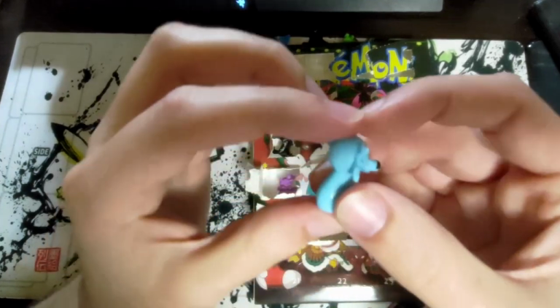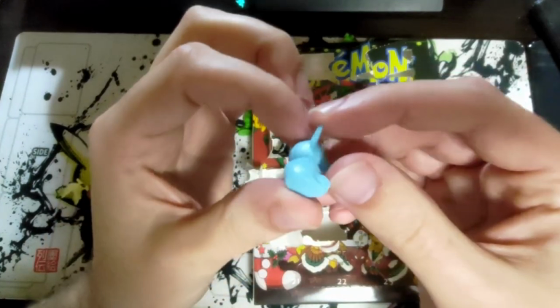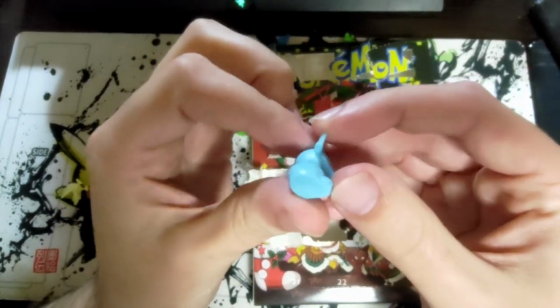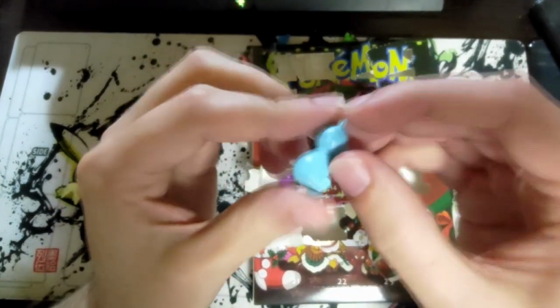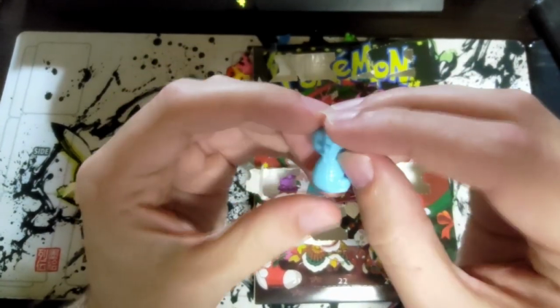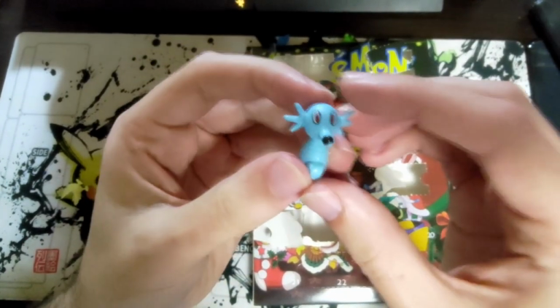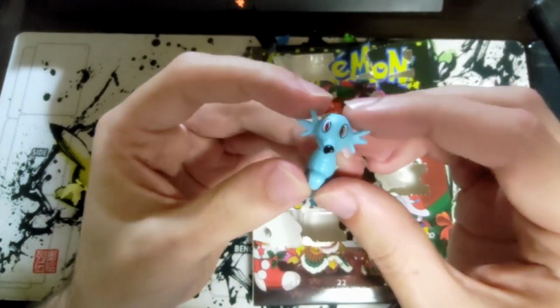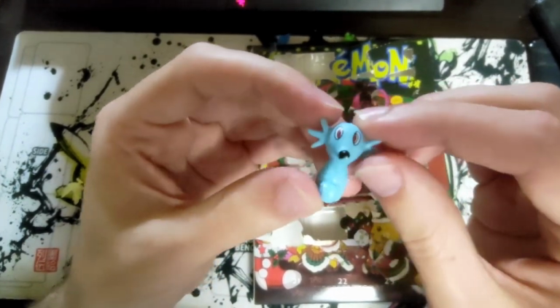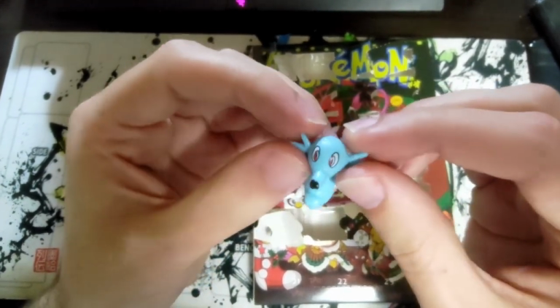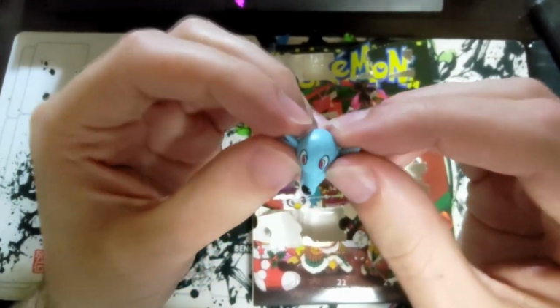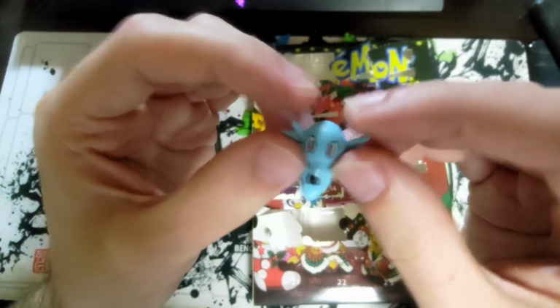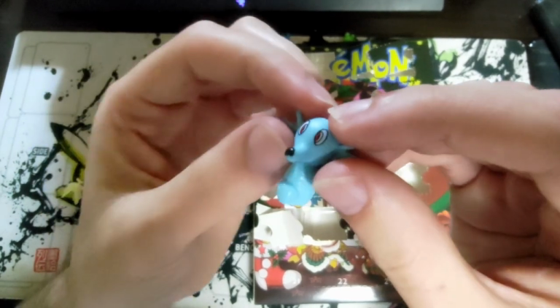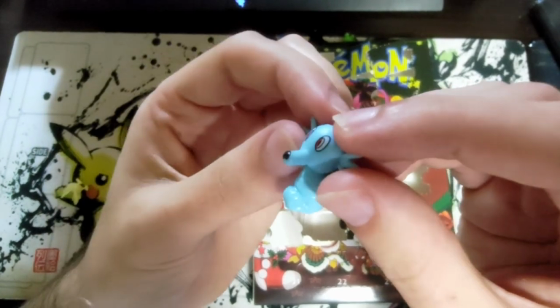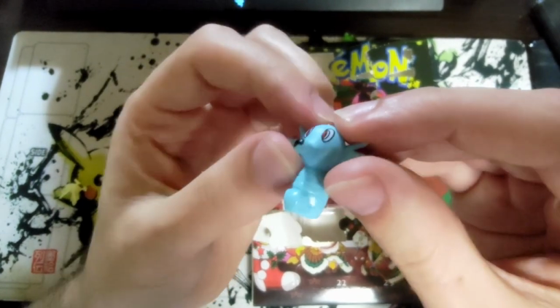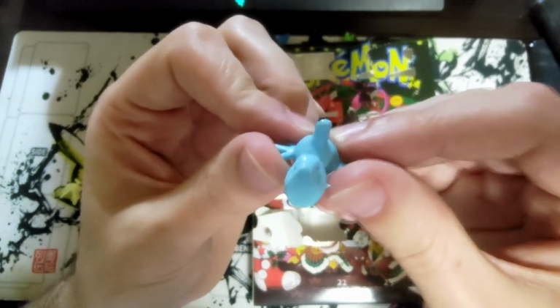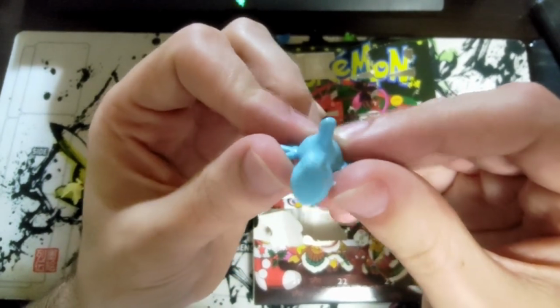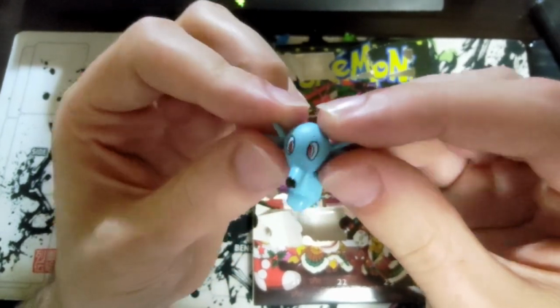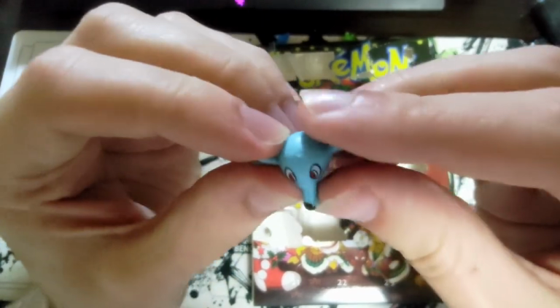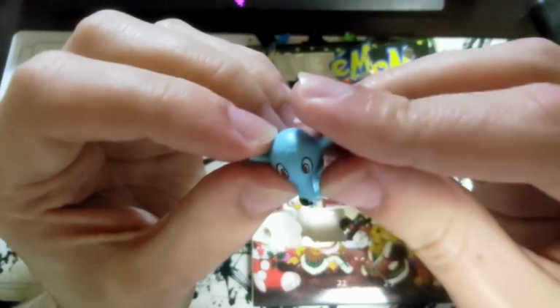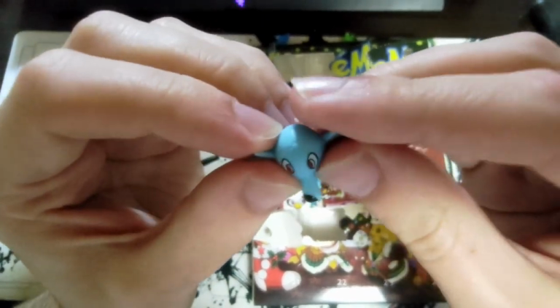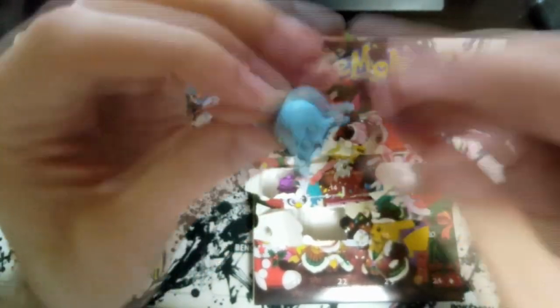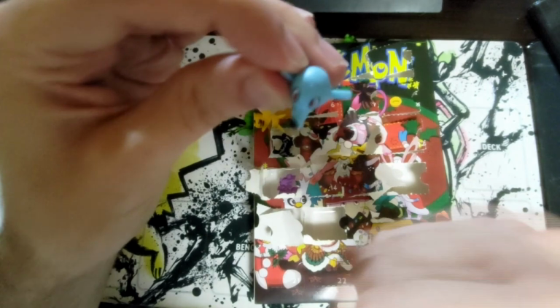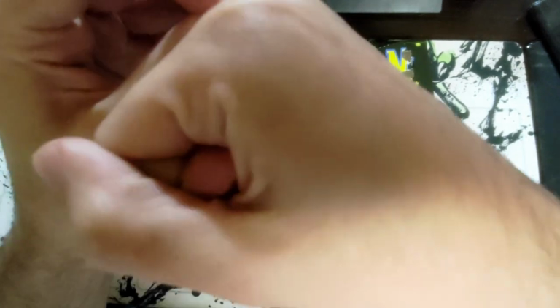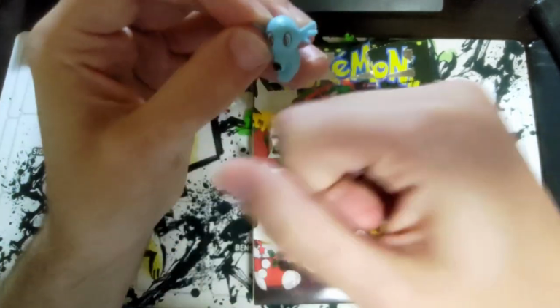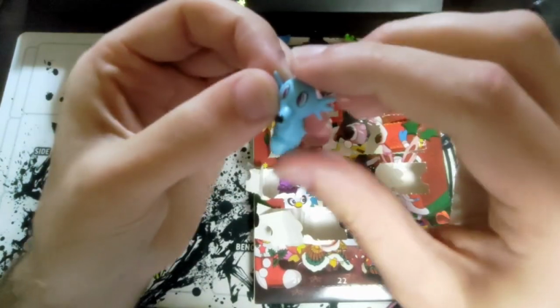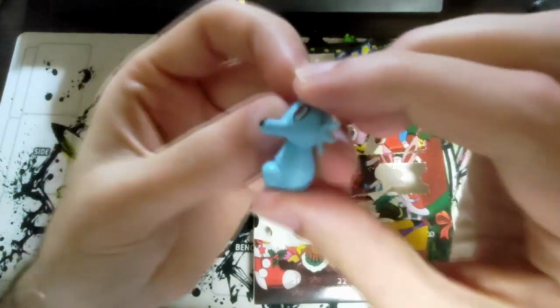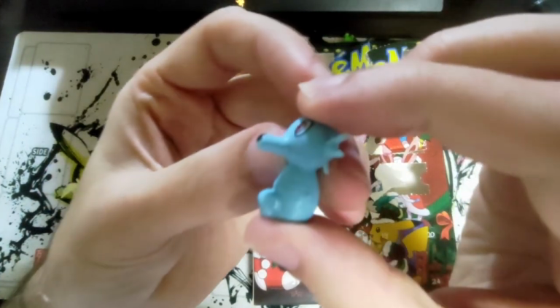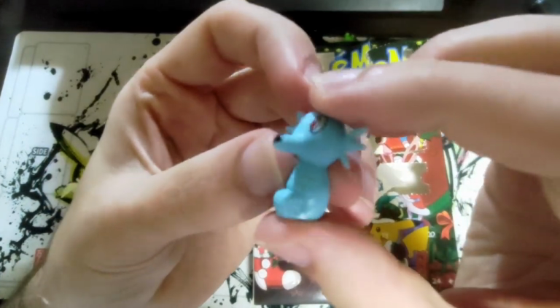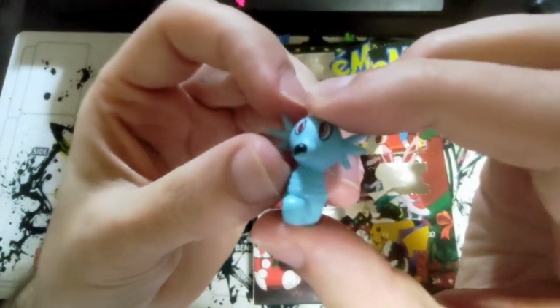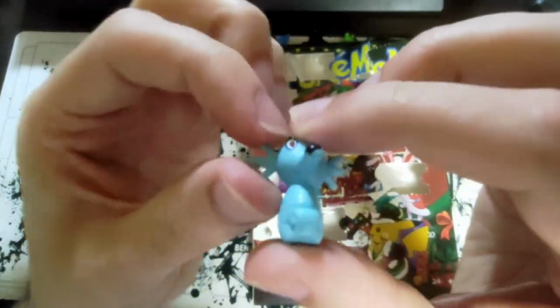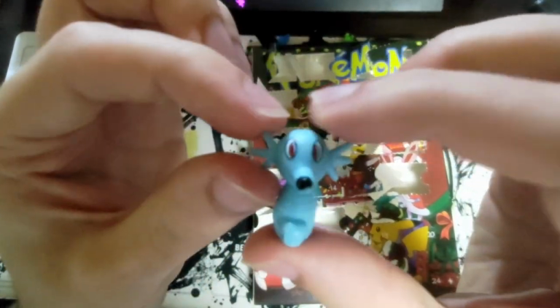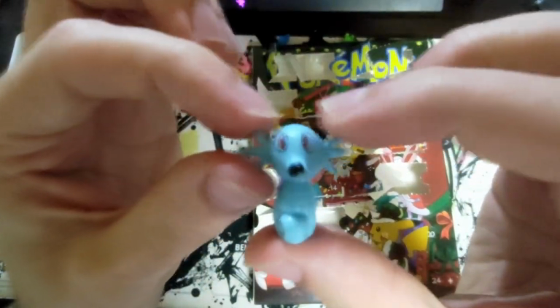Day eighteen — we have a Horsea! Horsea isn't bad, at least he can stand — he's got a flat butt so he can stand up straight. His nose is a little crooked, probably got into a fight and got punched — like a drunken brawl with eggnog.